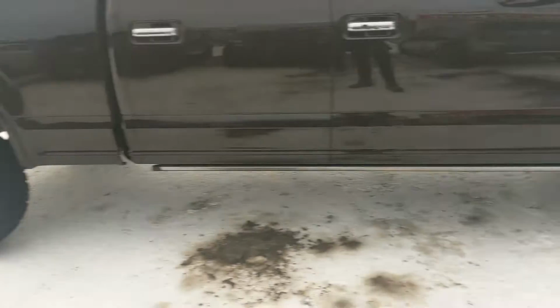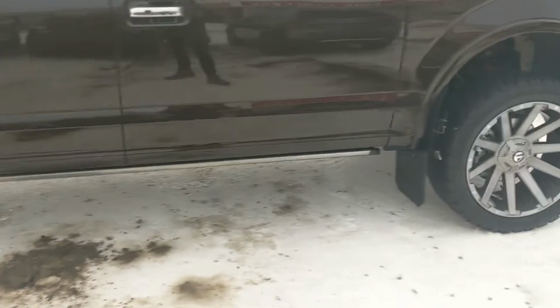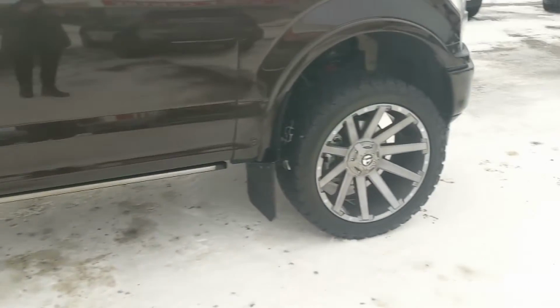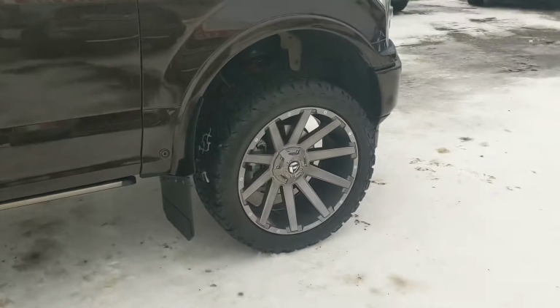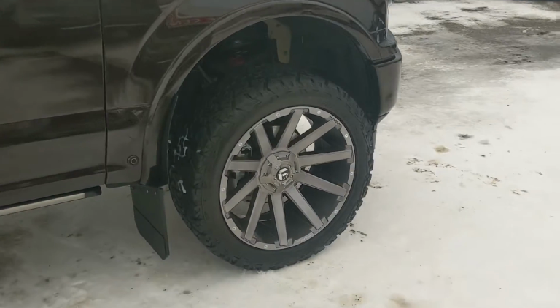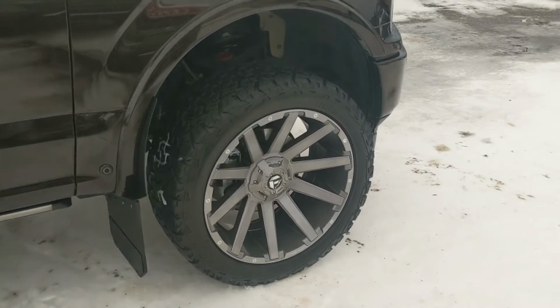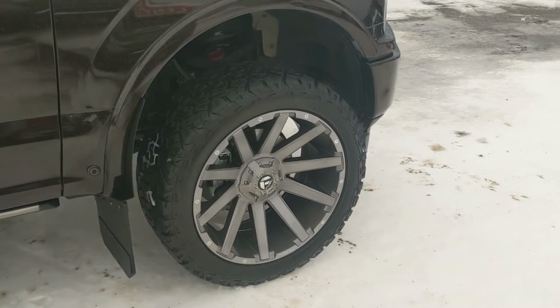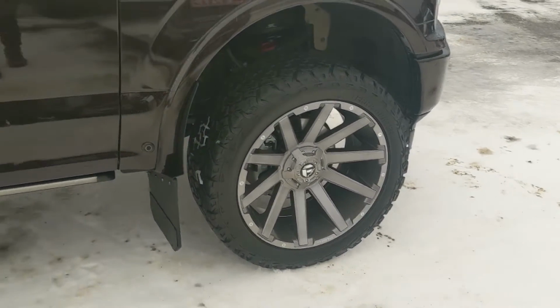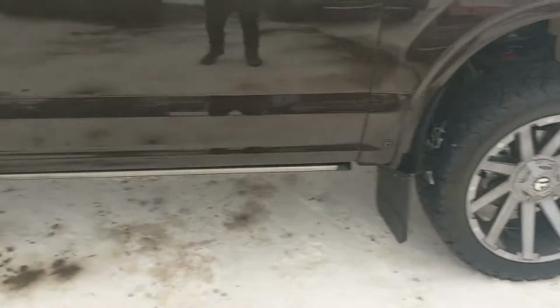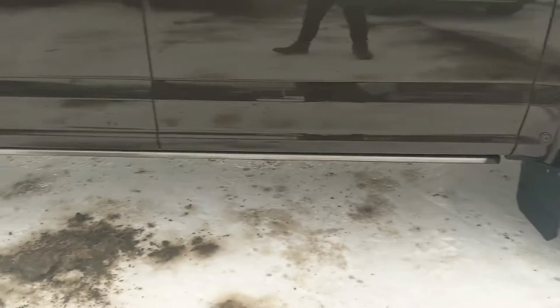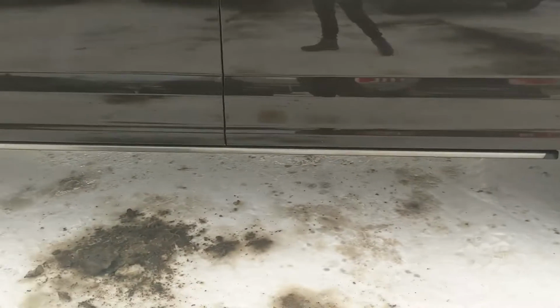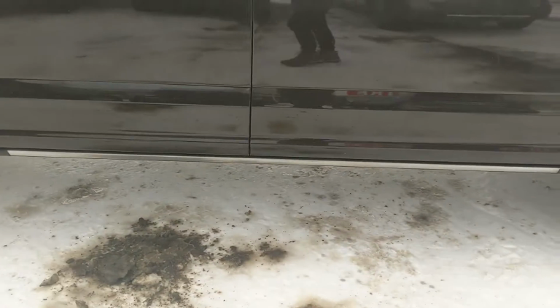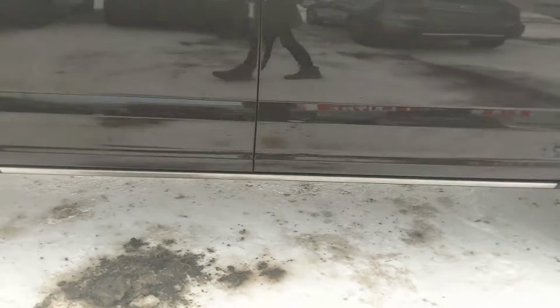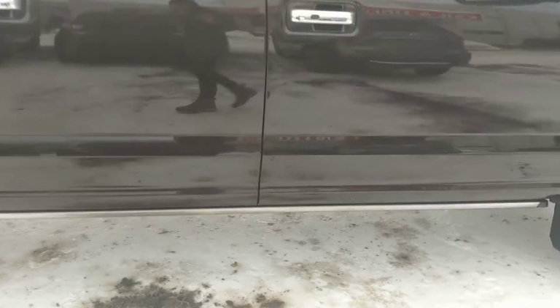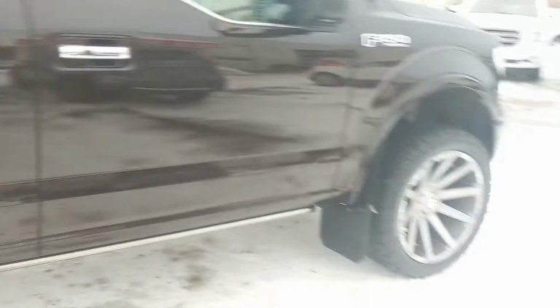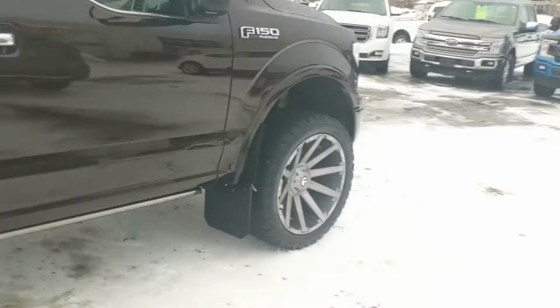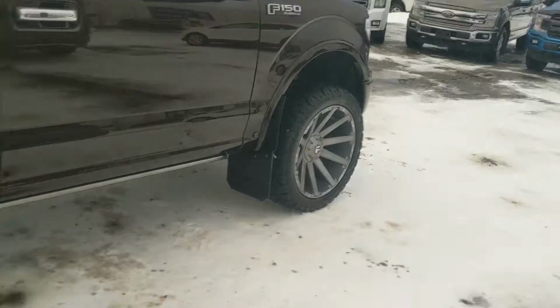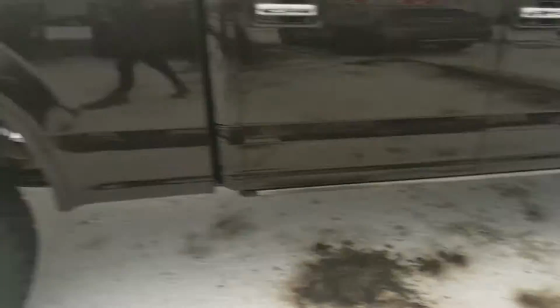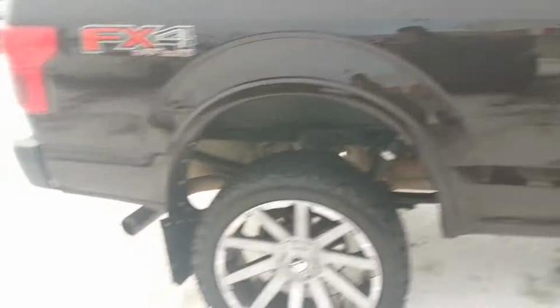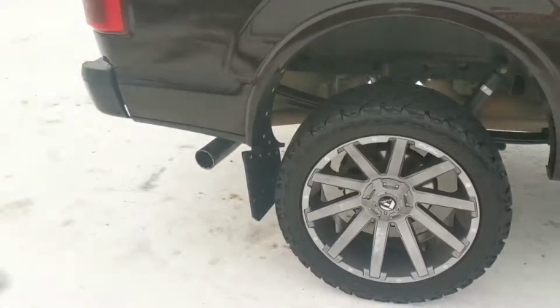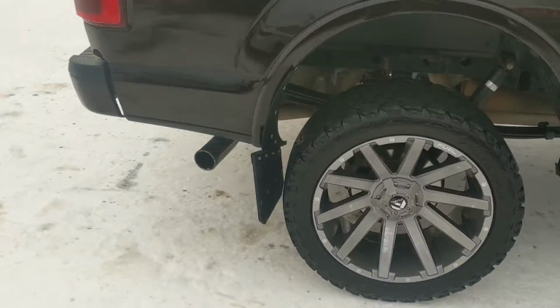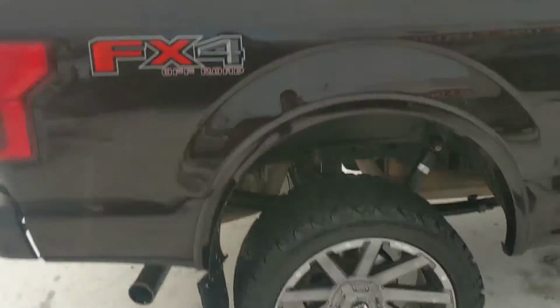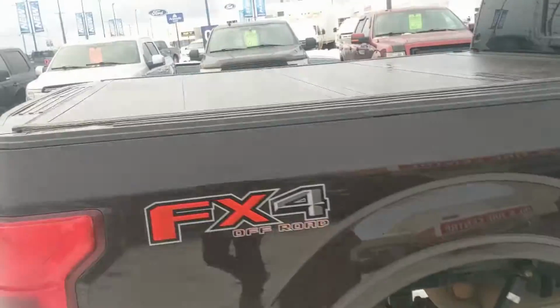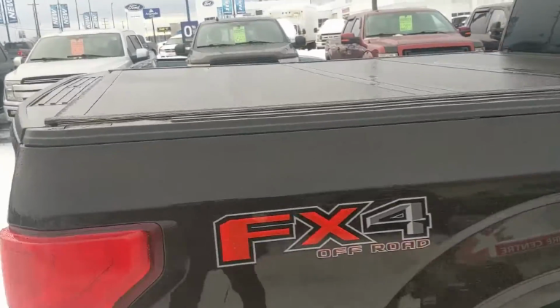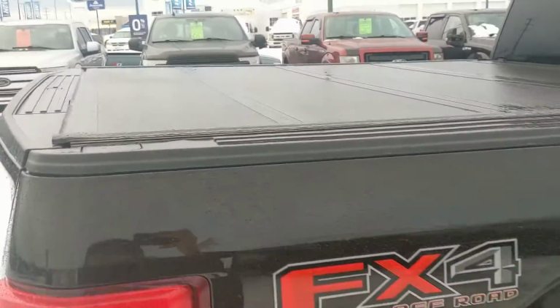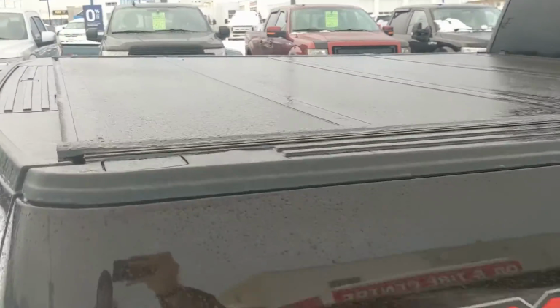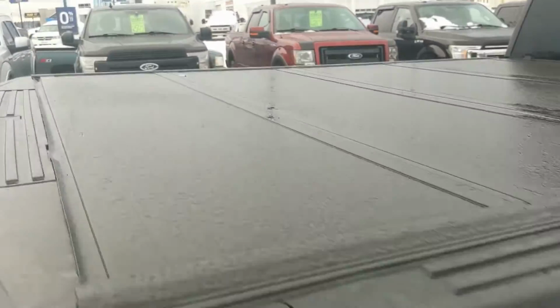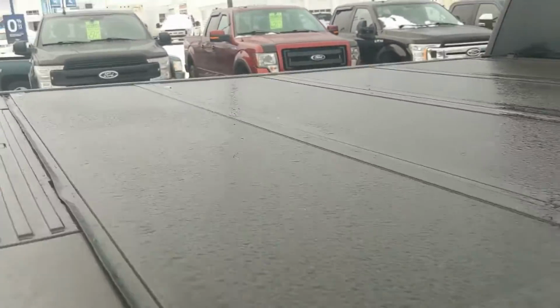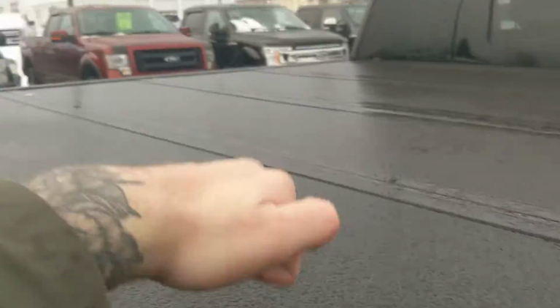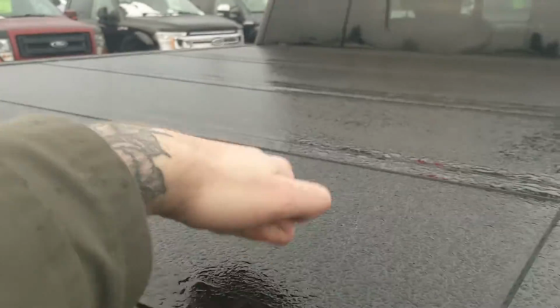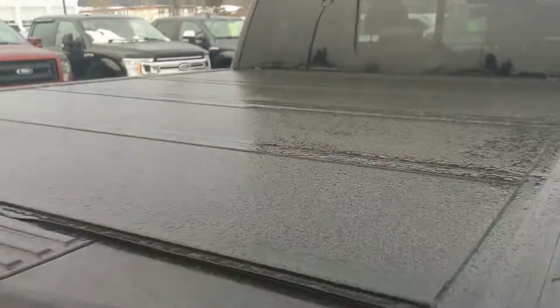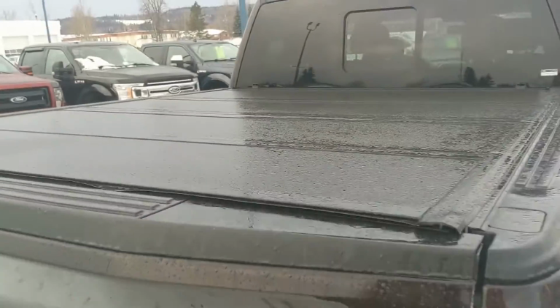Coming with some offset rims, power-retractable running boards down below, heavy-duty mud flaps on the front and rear, and a hard-top tonneau cover to keep your belongings covered and protected.